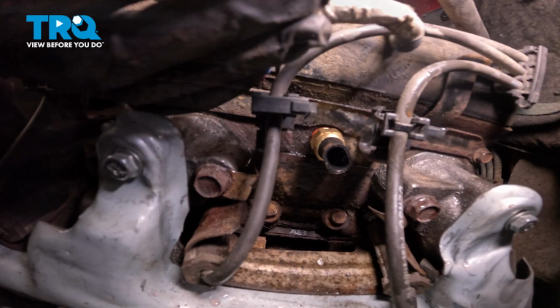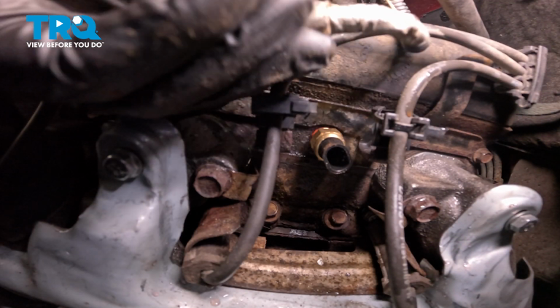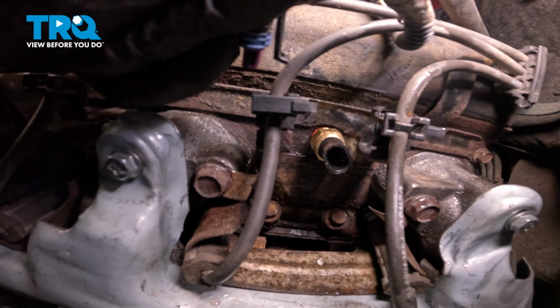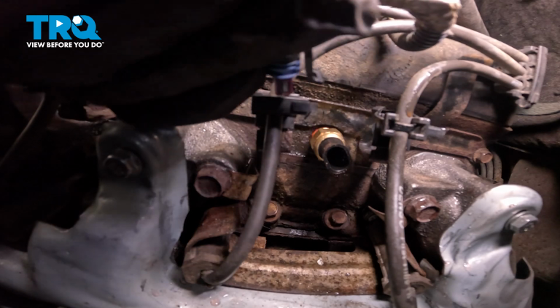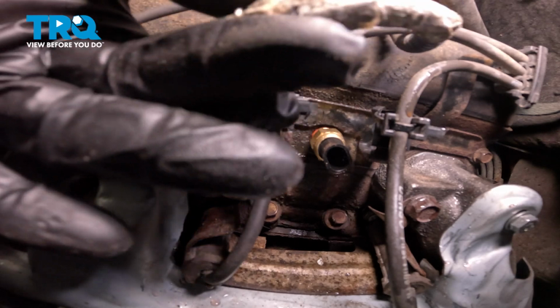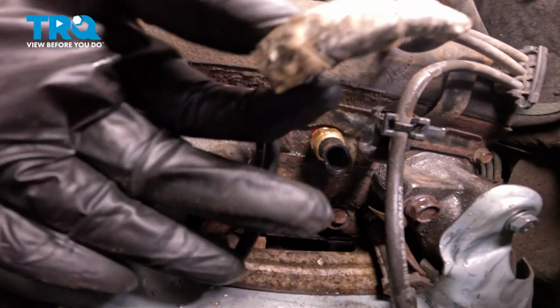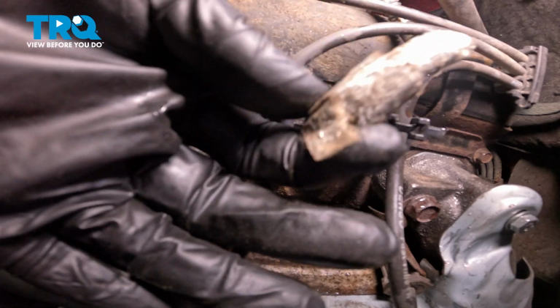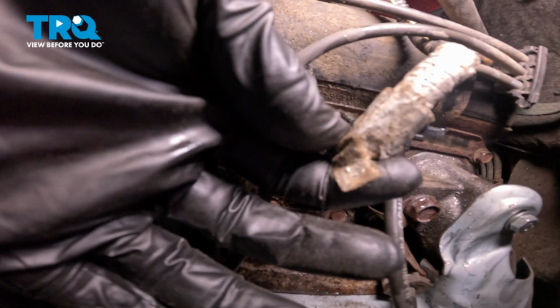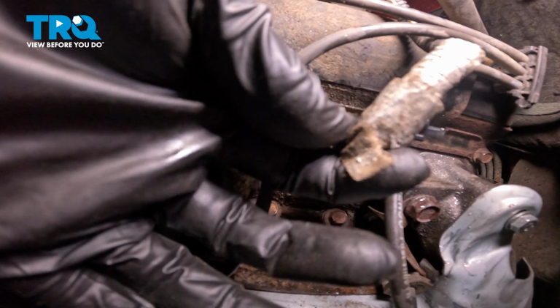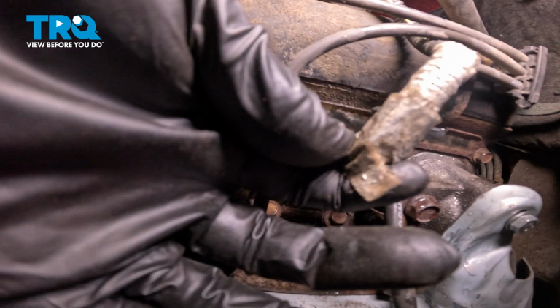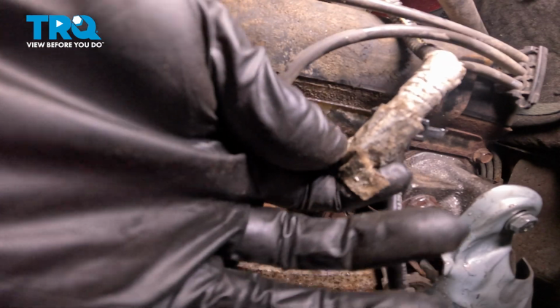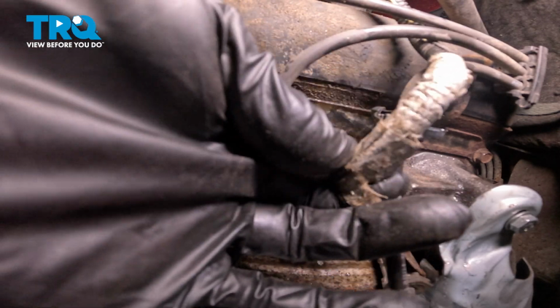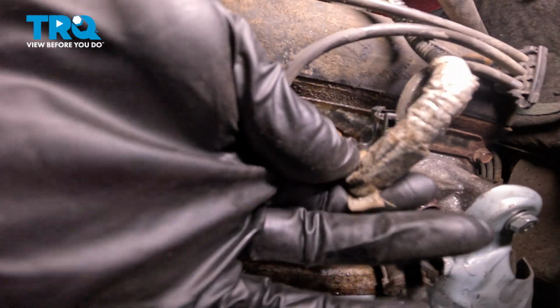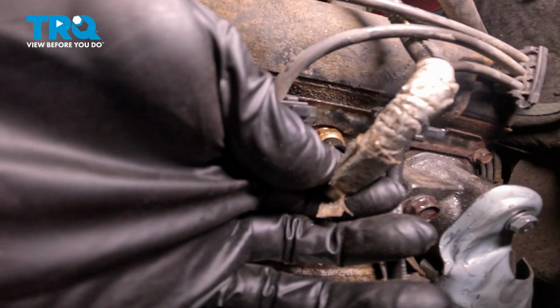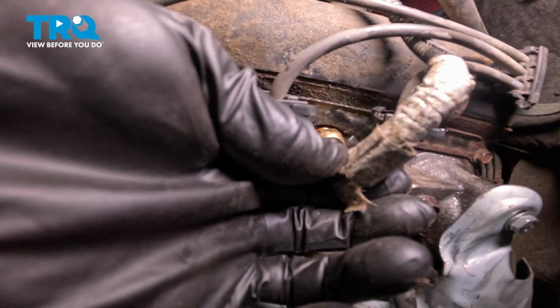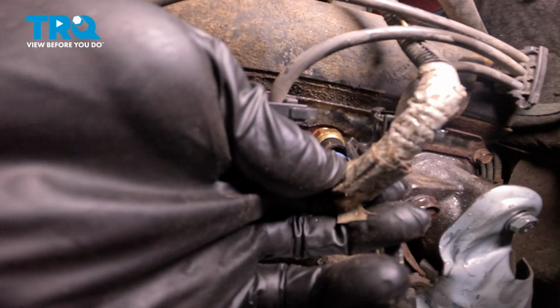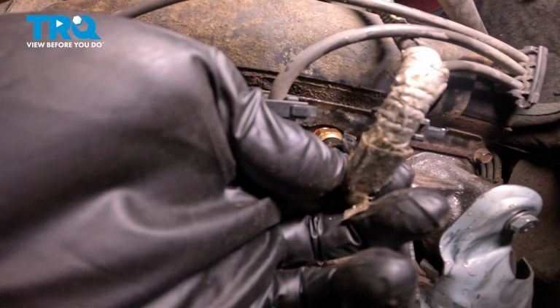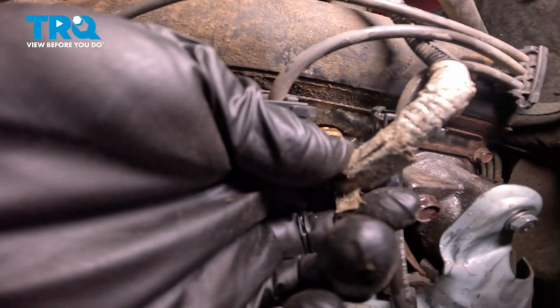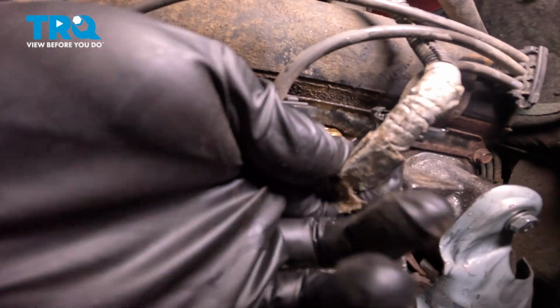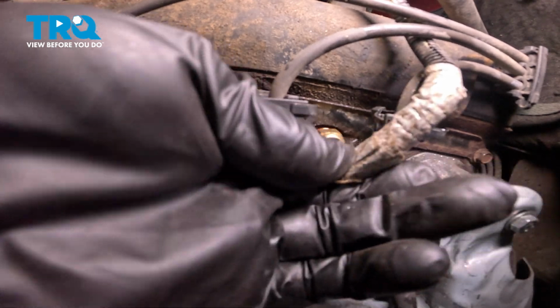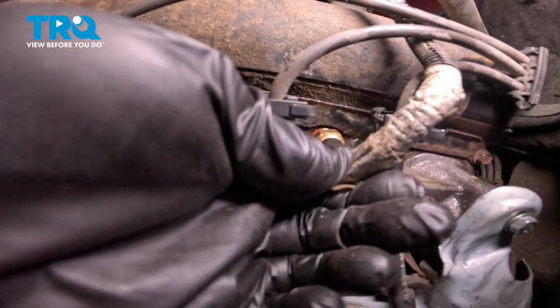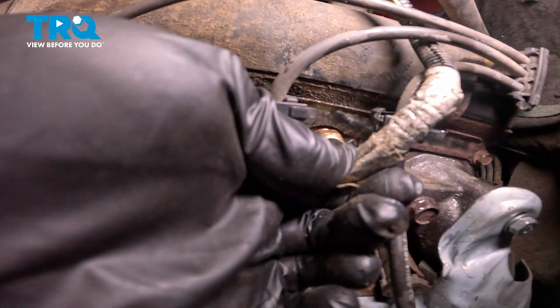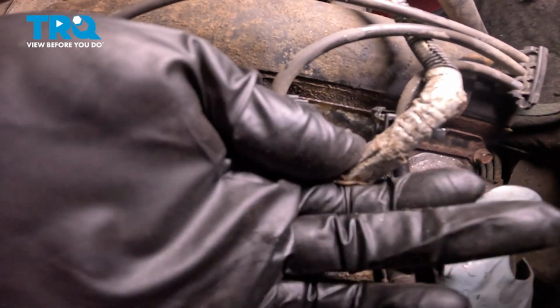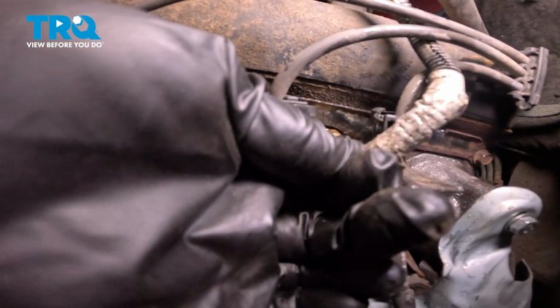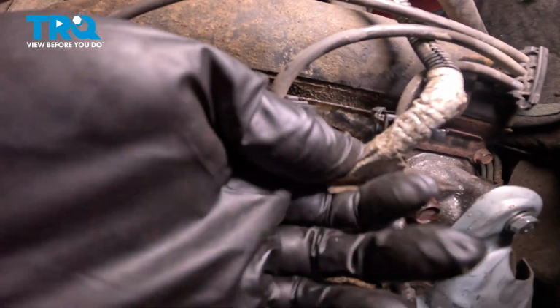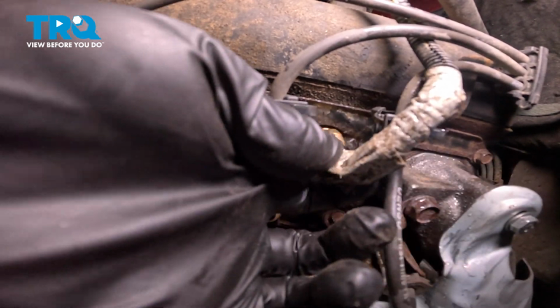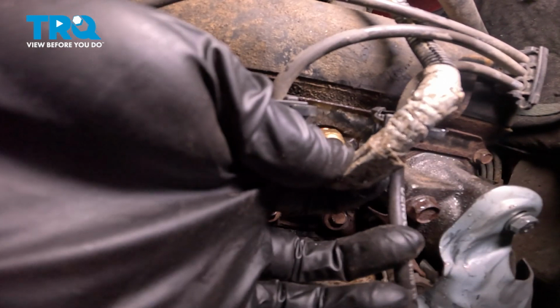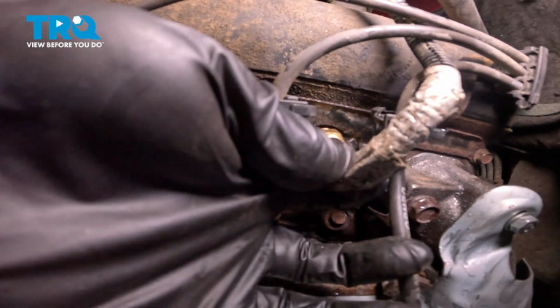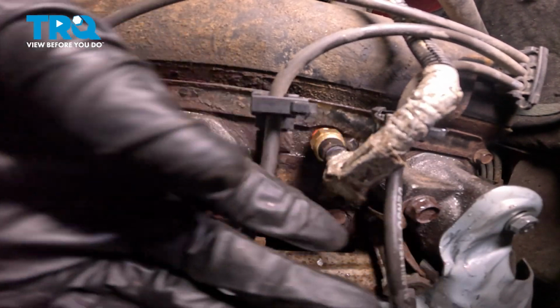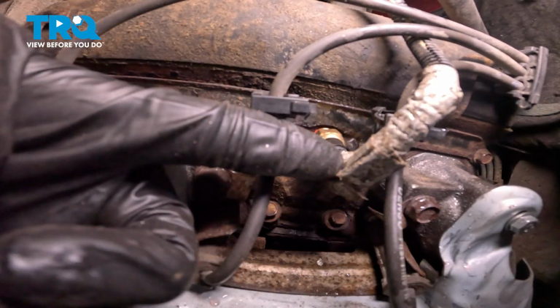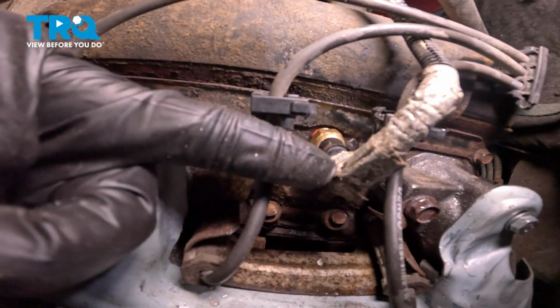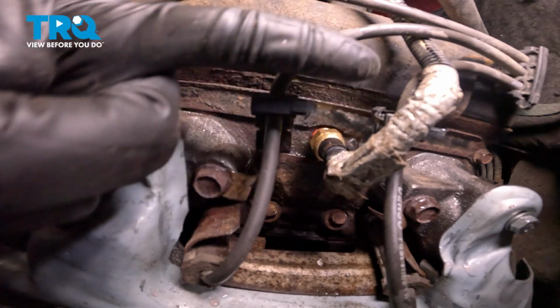Now that's torqued, let's plug in our electrical connector here. Press it in, listen for a click, give it a tug, make sure it's completely secured.